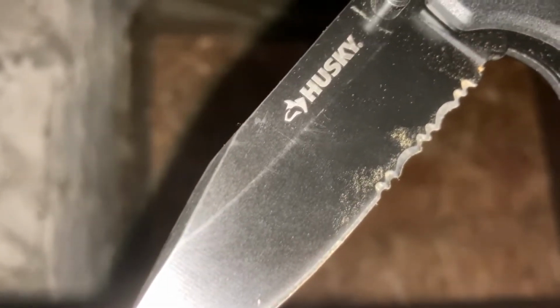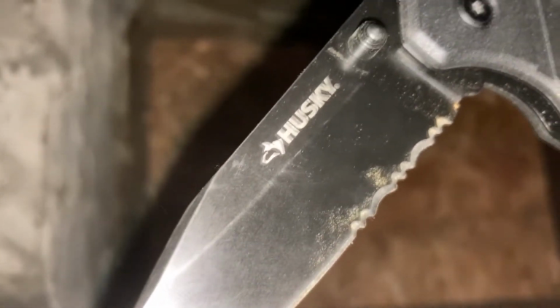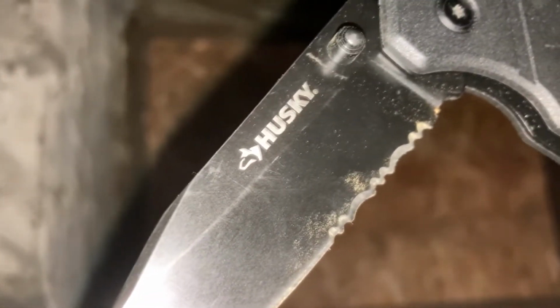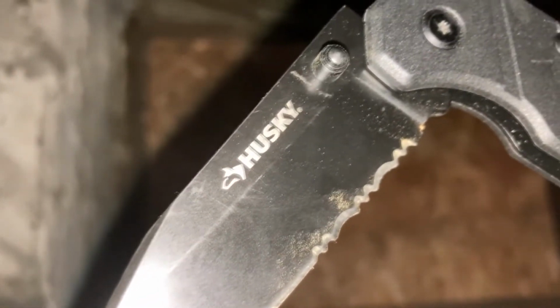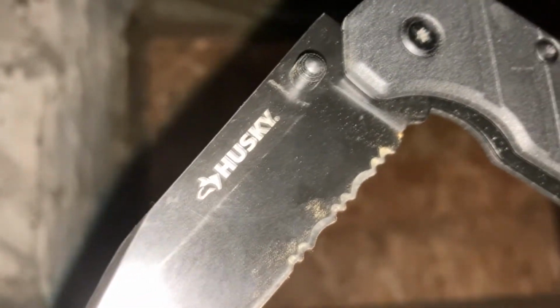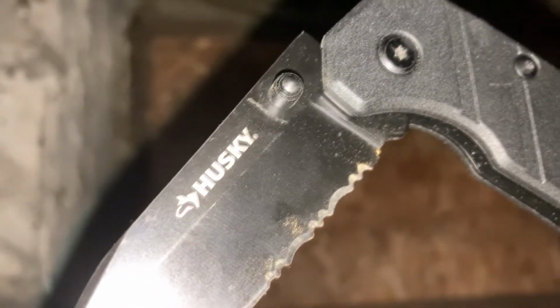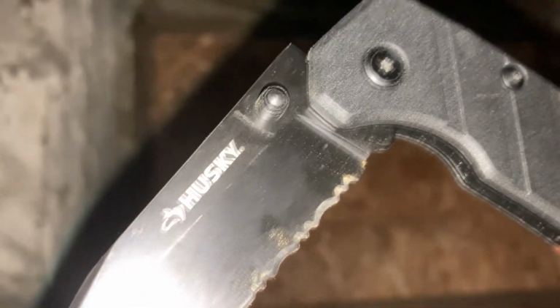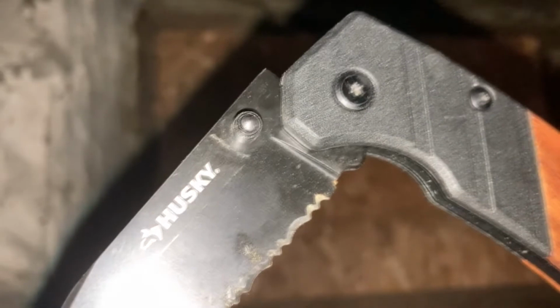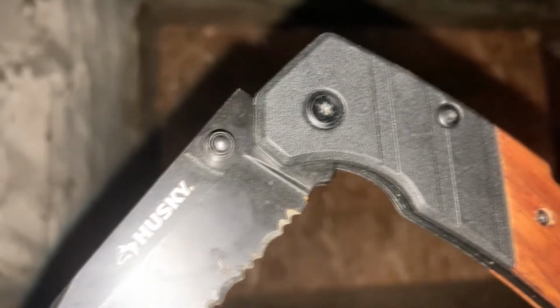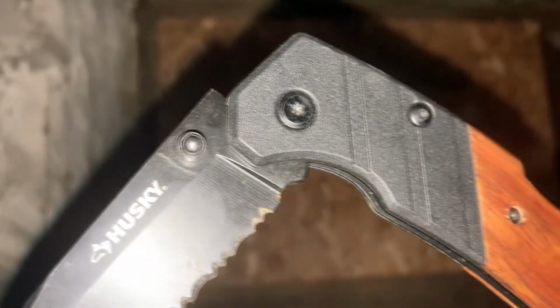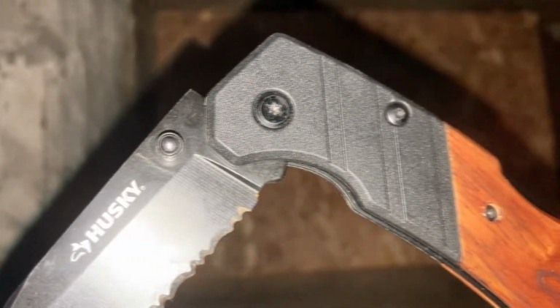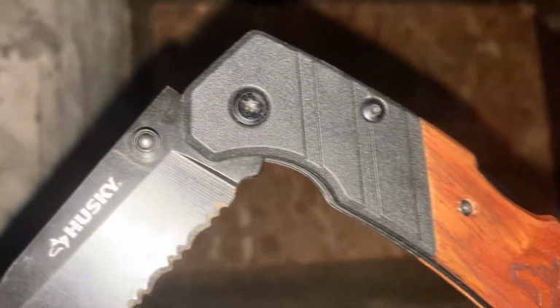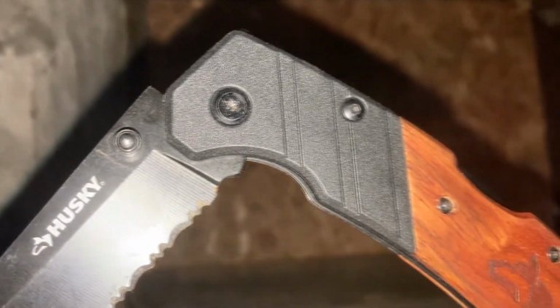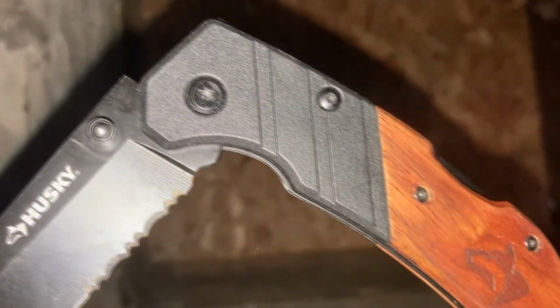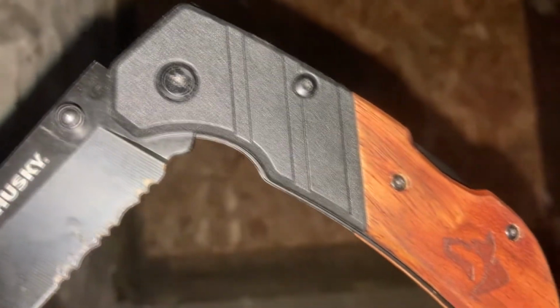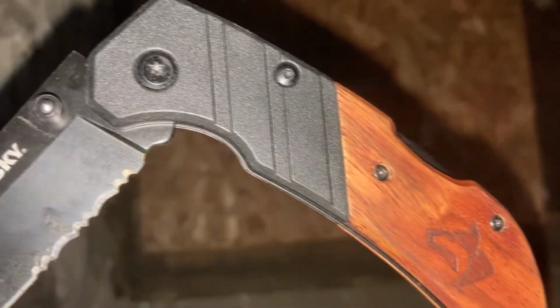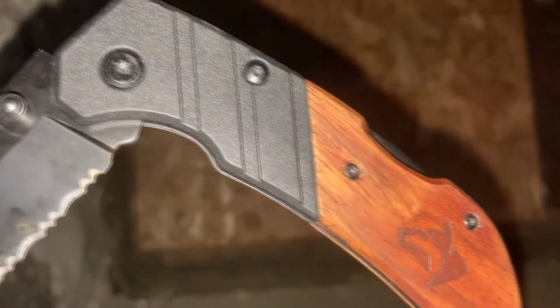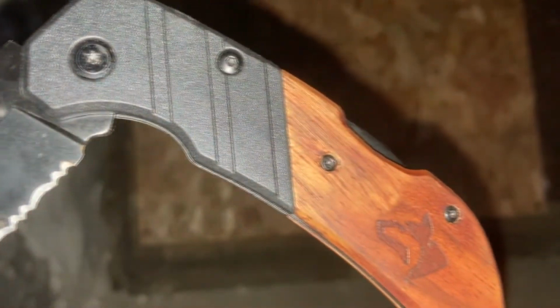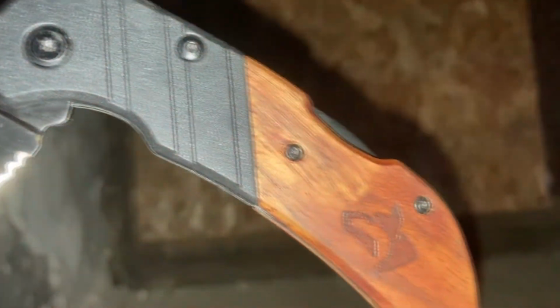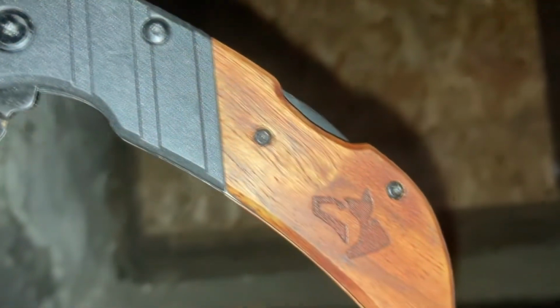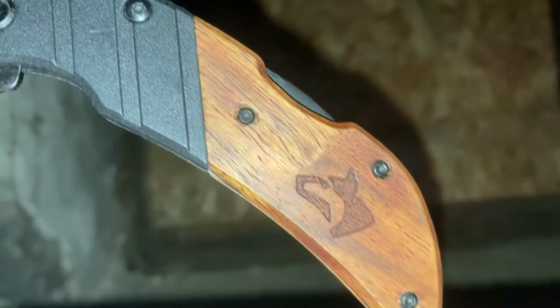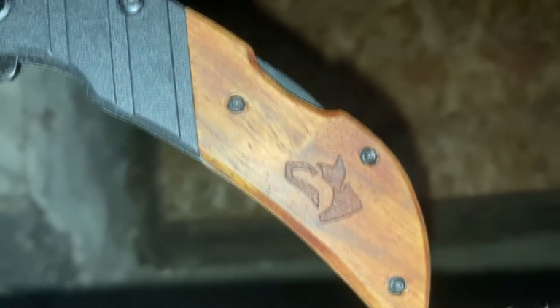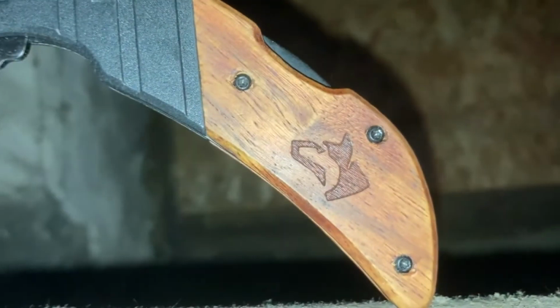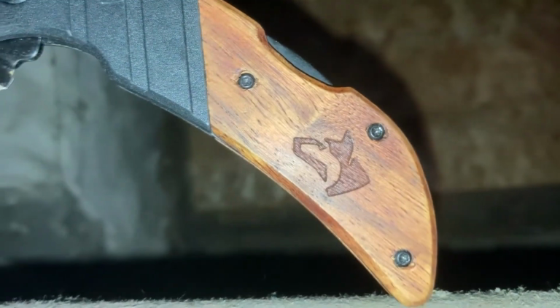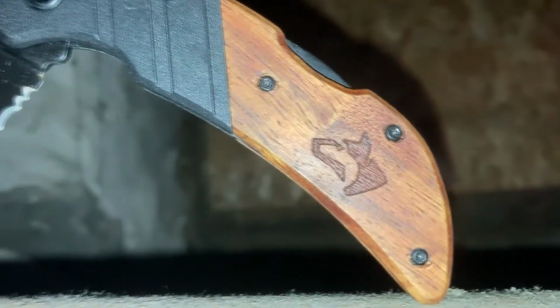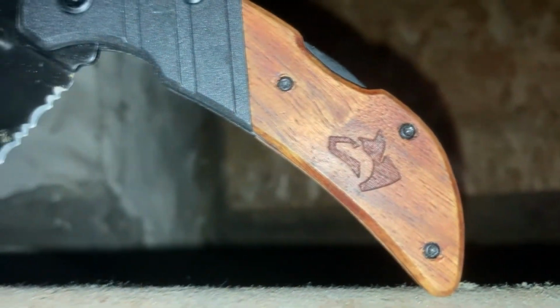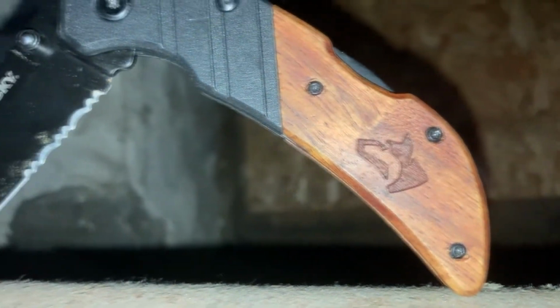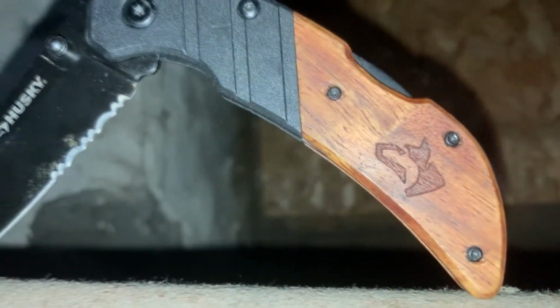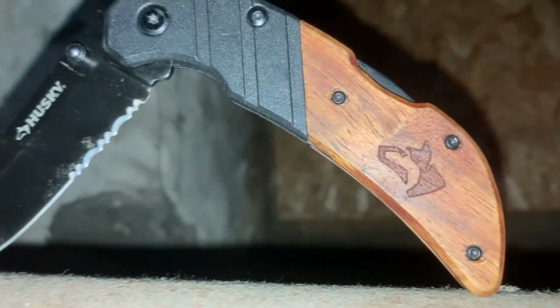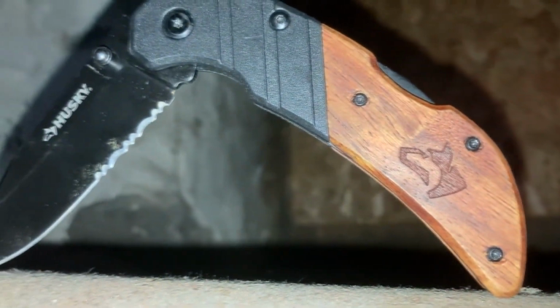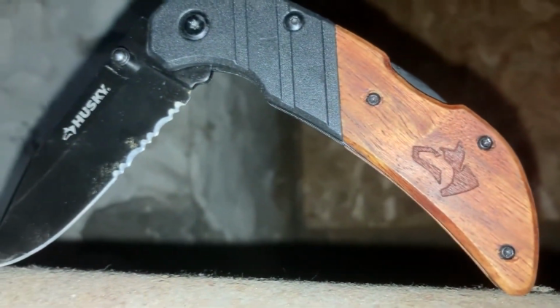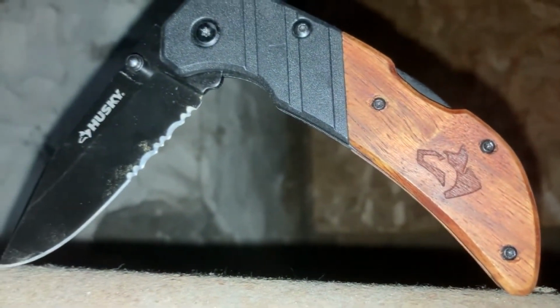Being a sucker for anything wood on a knife, this thing already has some points in my book. The wood portion of the handle feels nice and smooth, although the holes where the screws go in could be cleaned up a bit. But for the price, I don't think anyone, or anything, will be doing that.